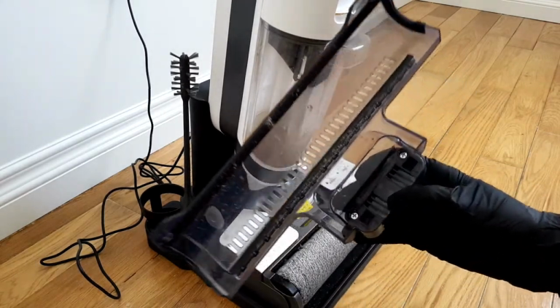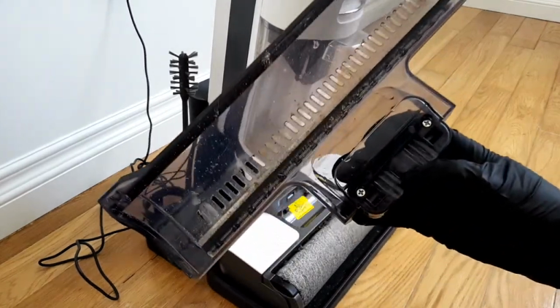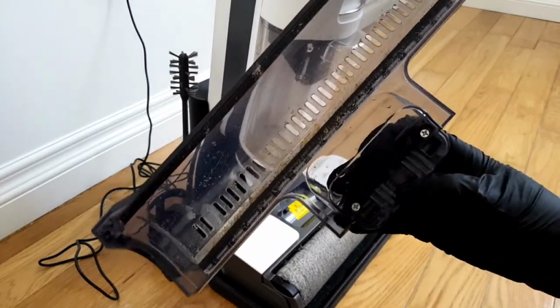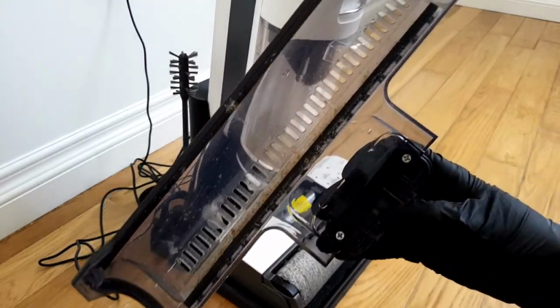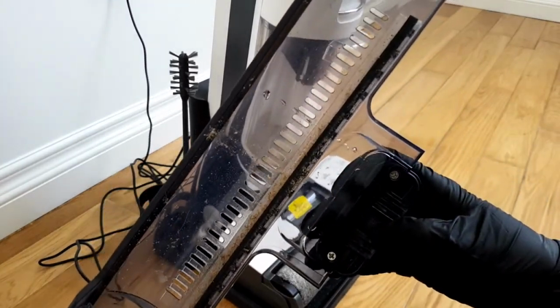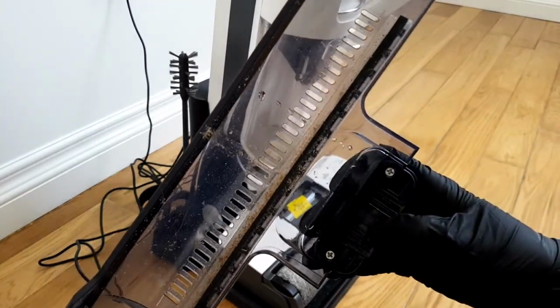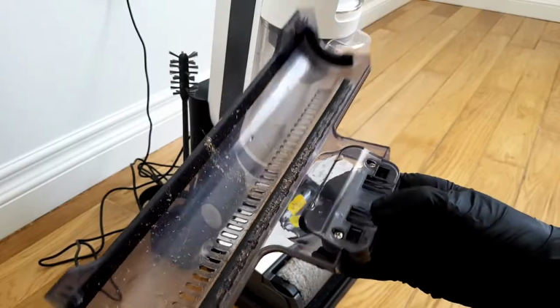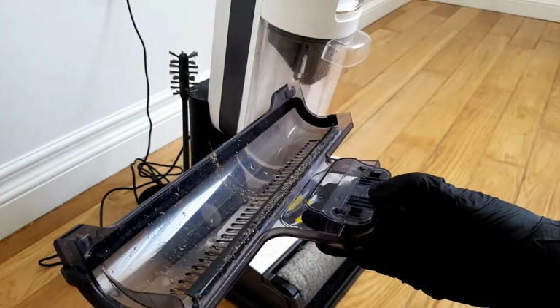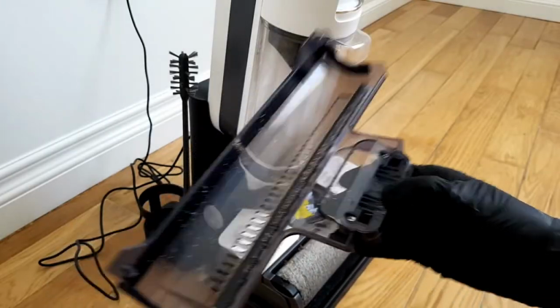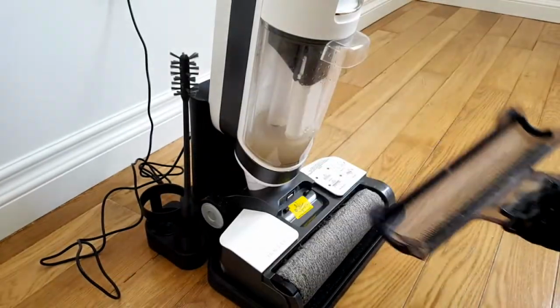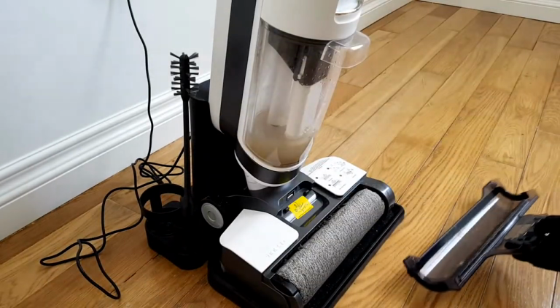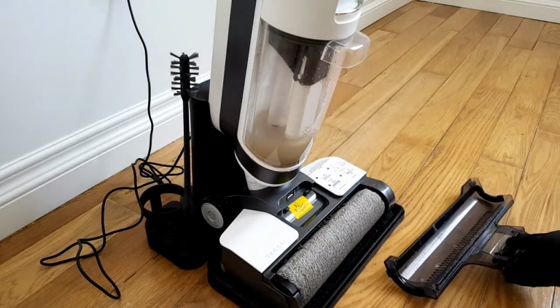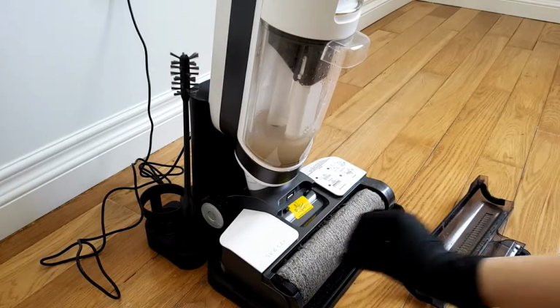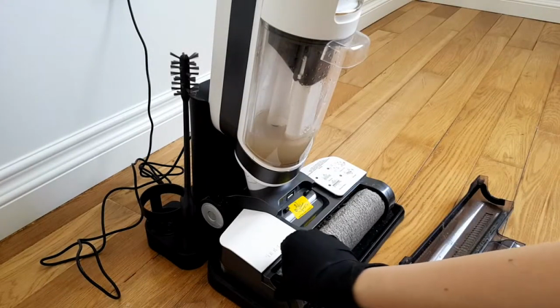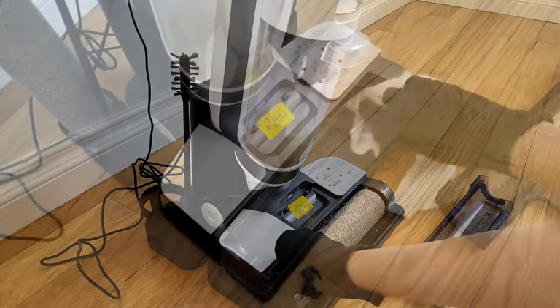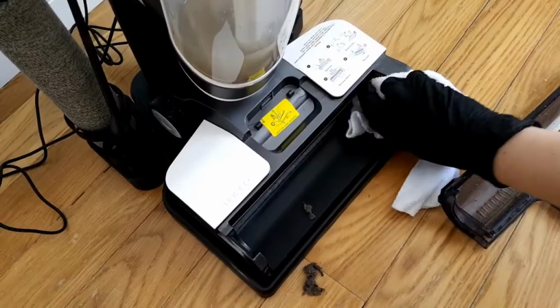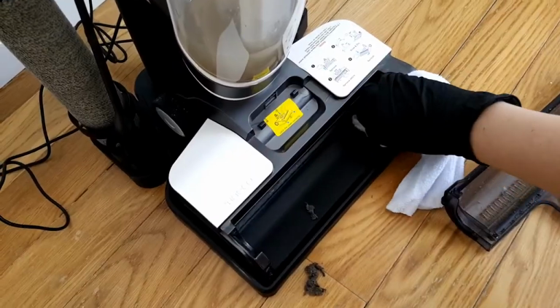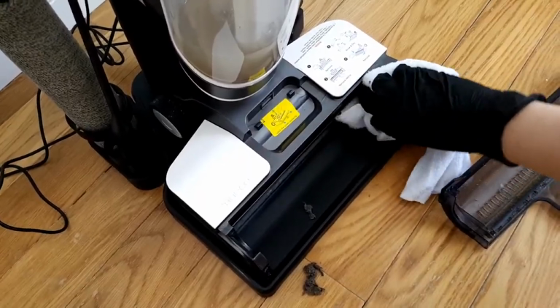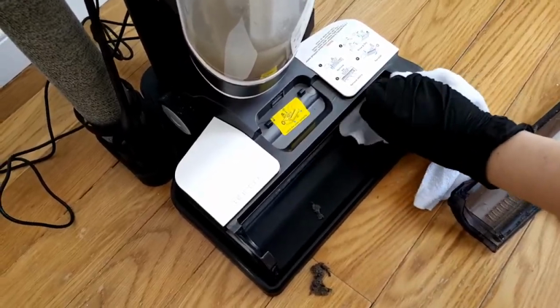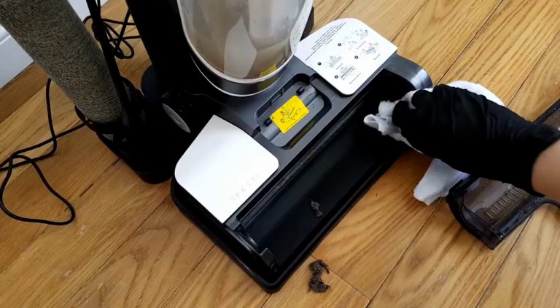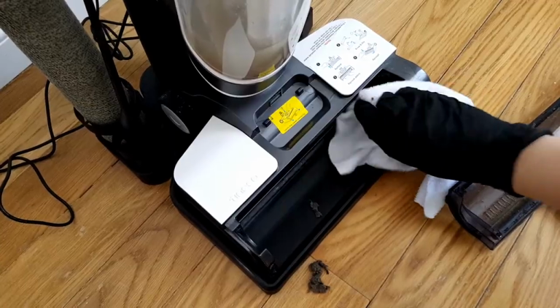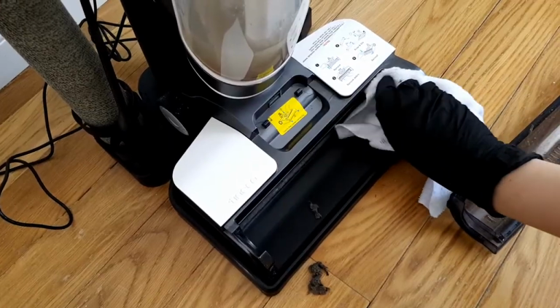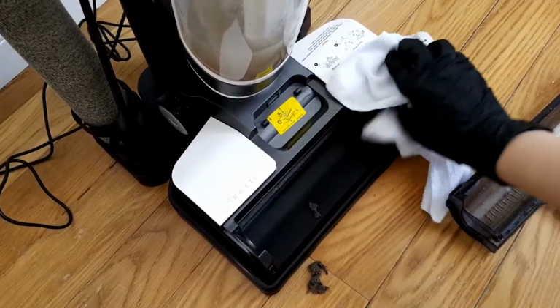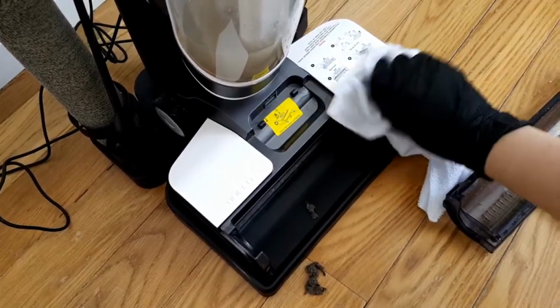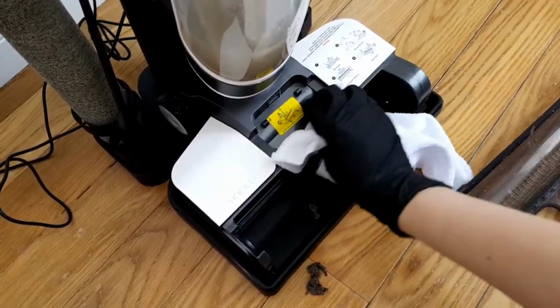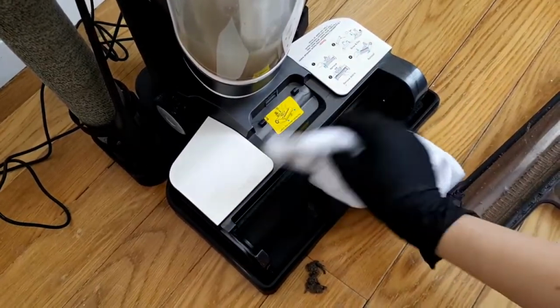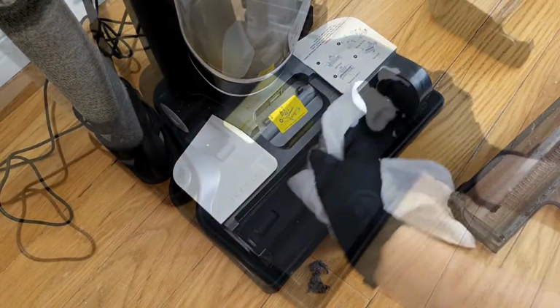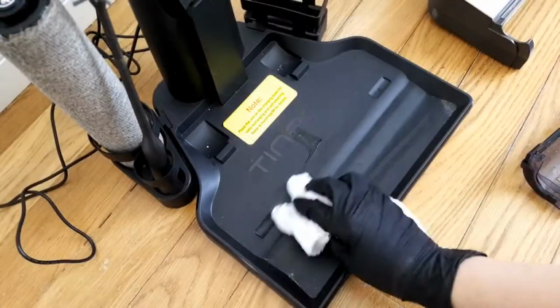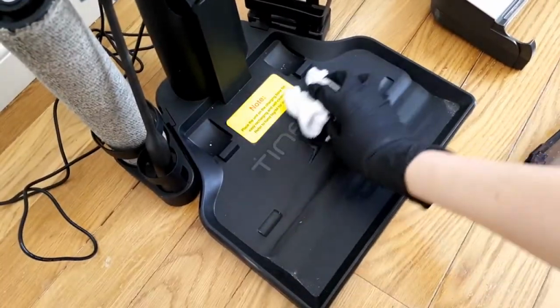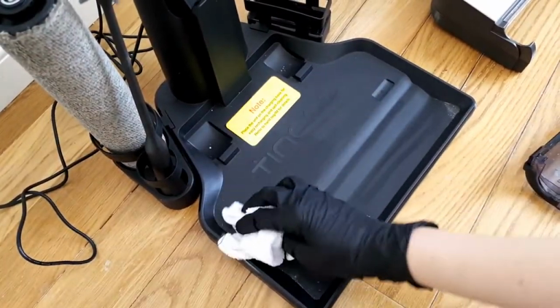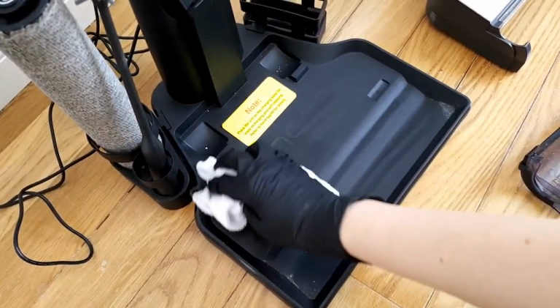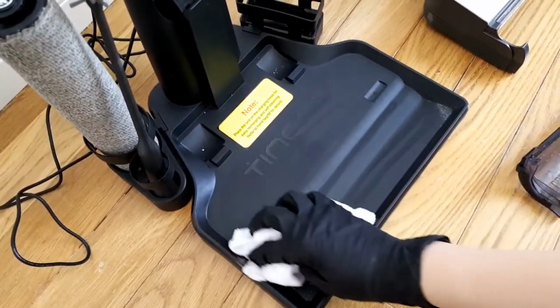After running the self-clean cycle, be sure to wipe the brush roll area and base, clean the dirty water tank, dry filter, and let everything dry completely. This will prevent nasty odors from building up in your machine.